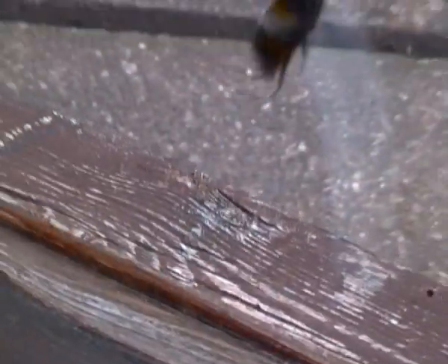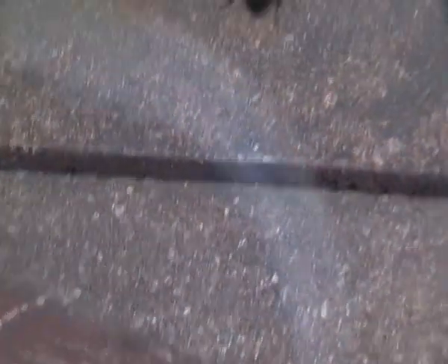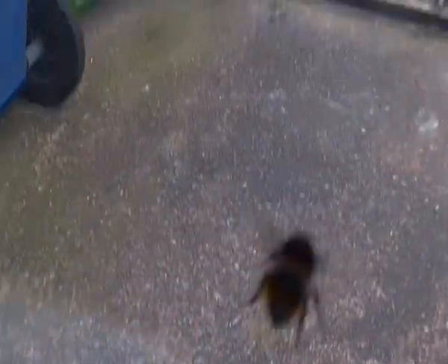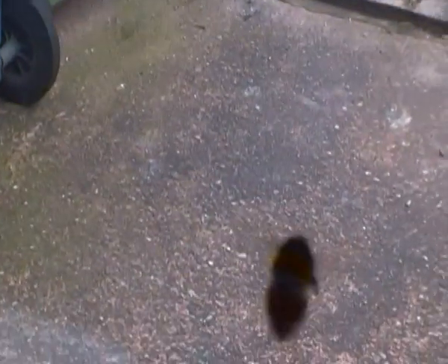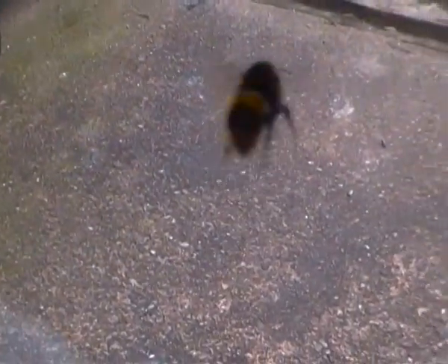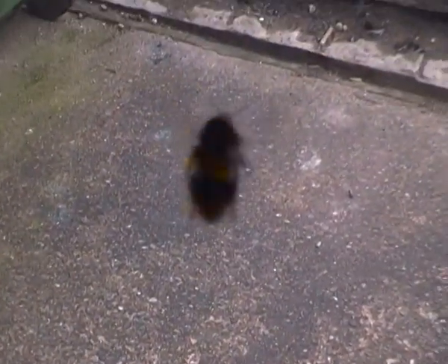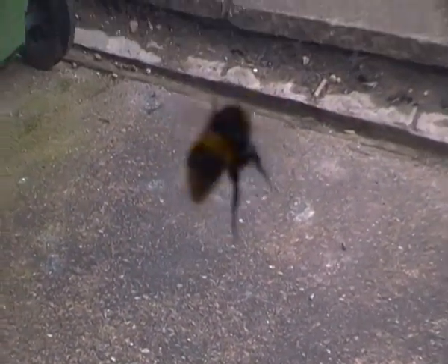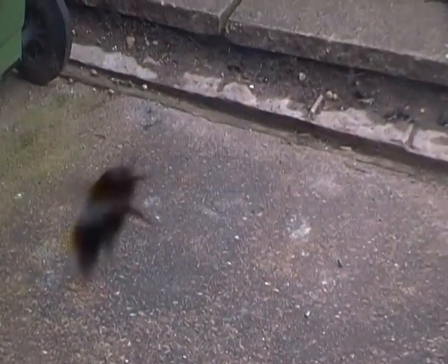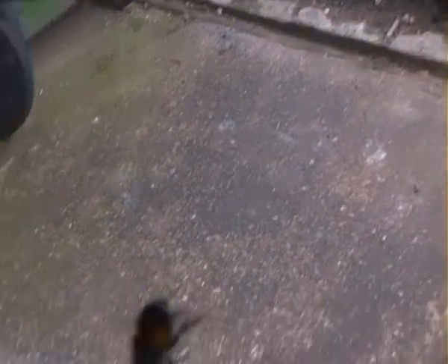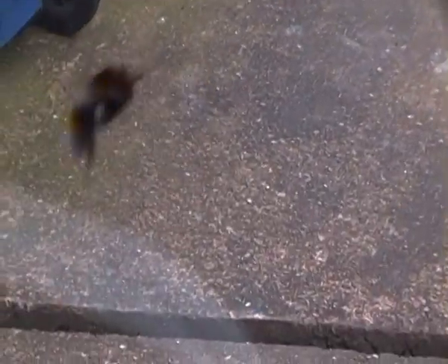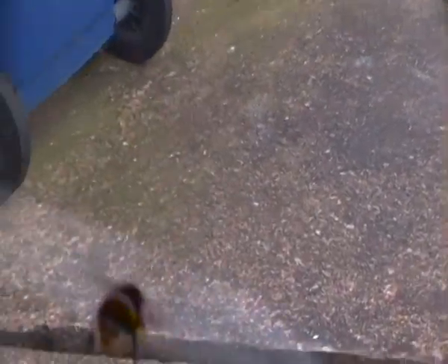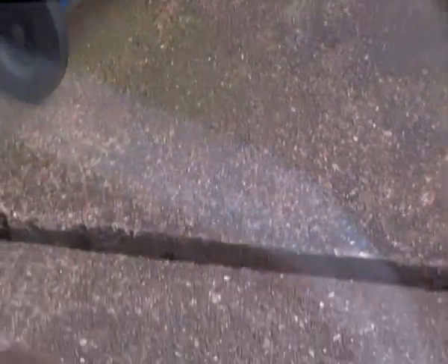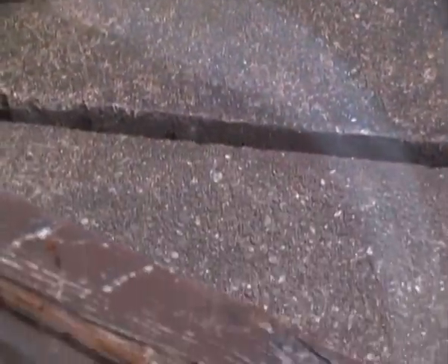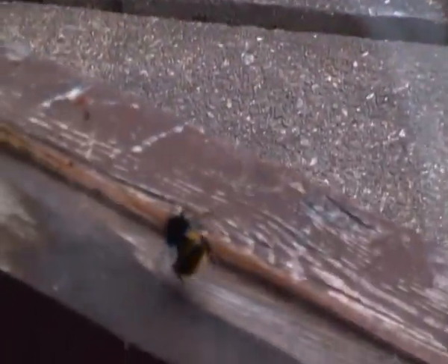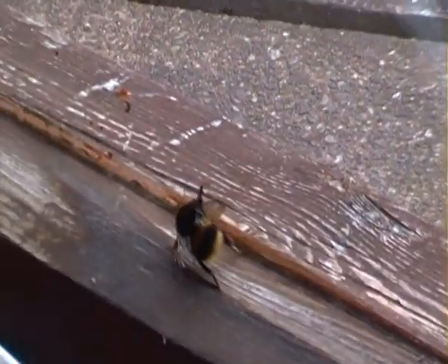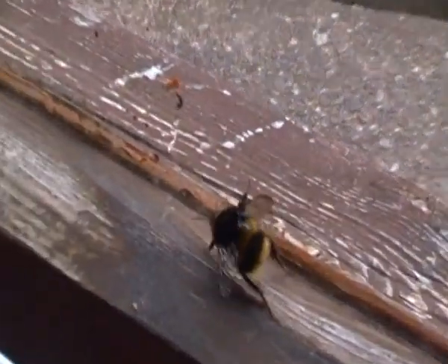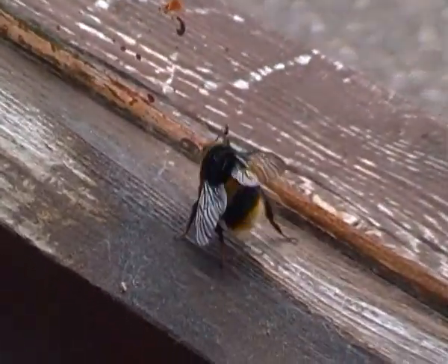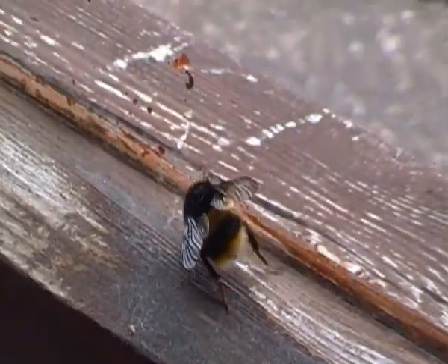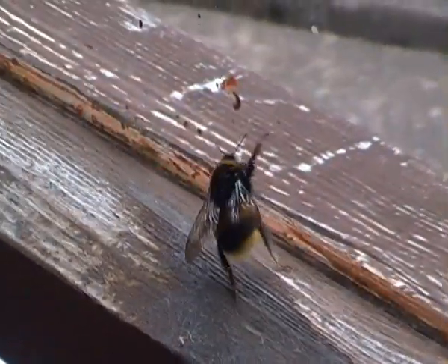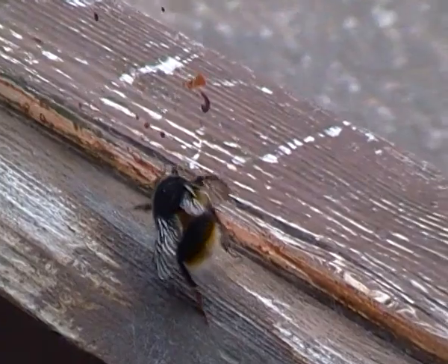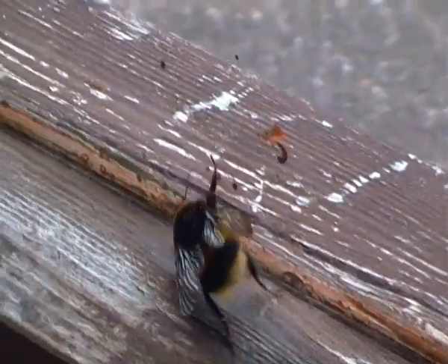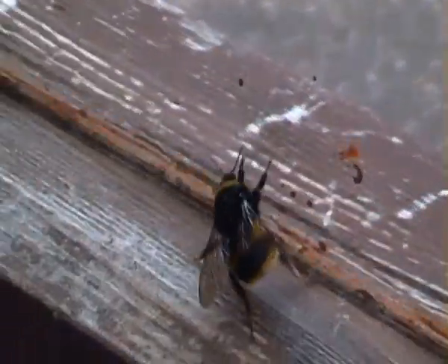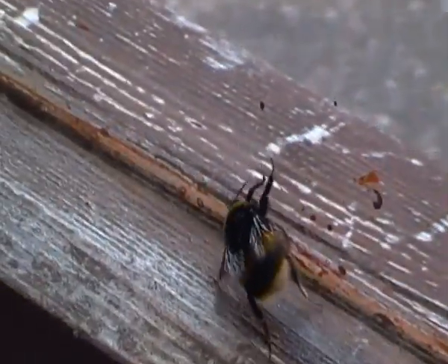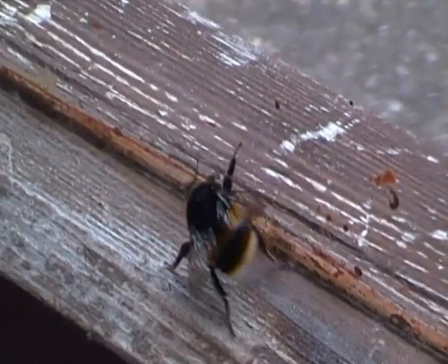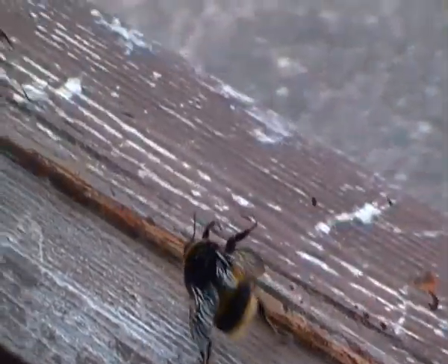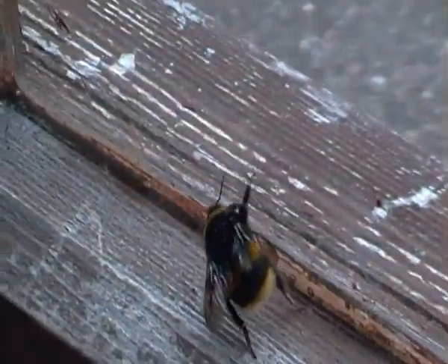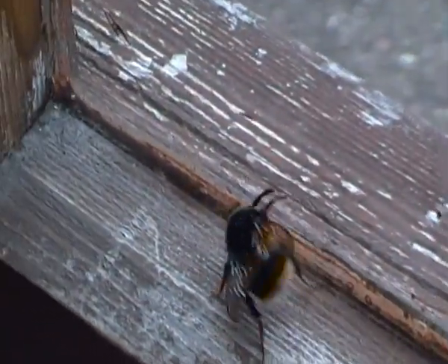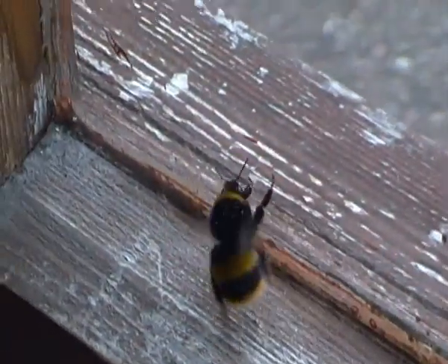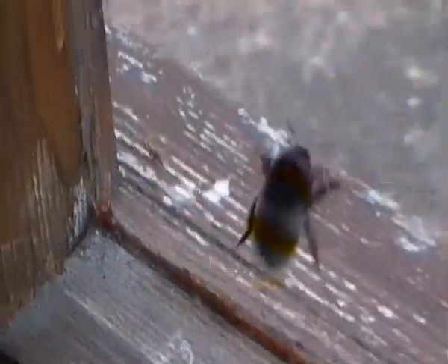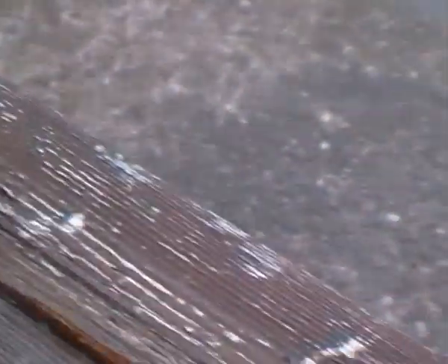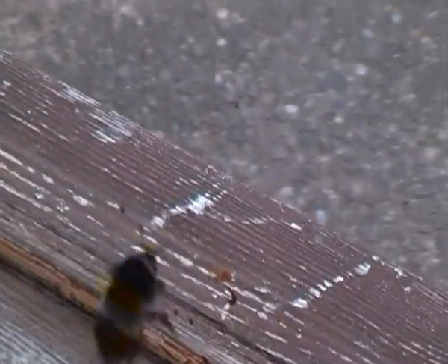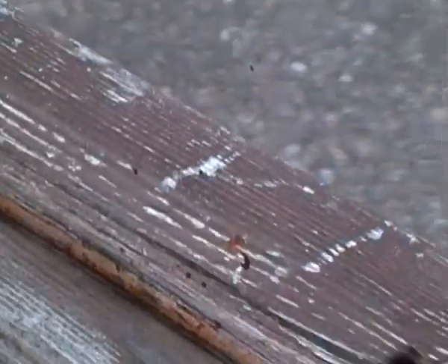Hello there everyone. I'm just trying to film a huge bumblebee that's just flown into my veranda. As you can see, that is a huge bumblebee there.